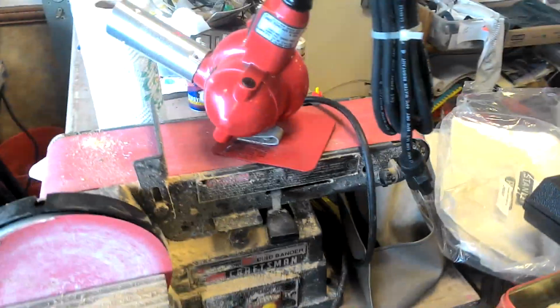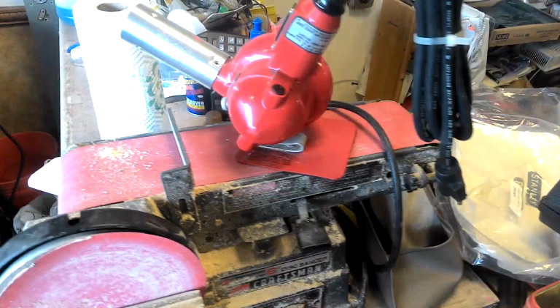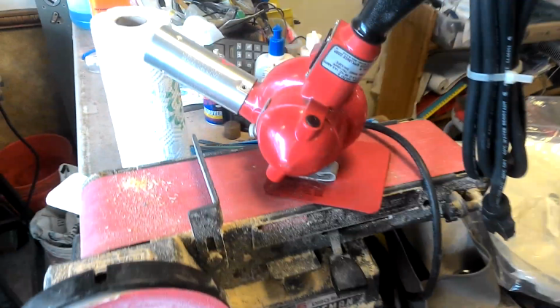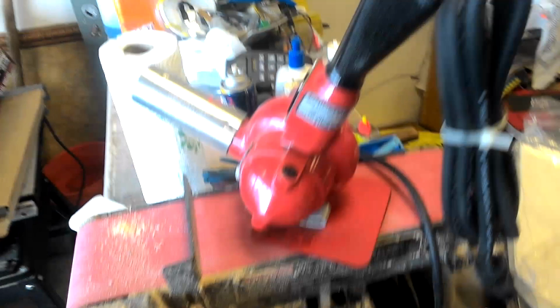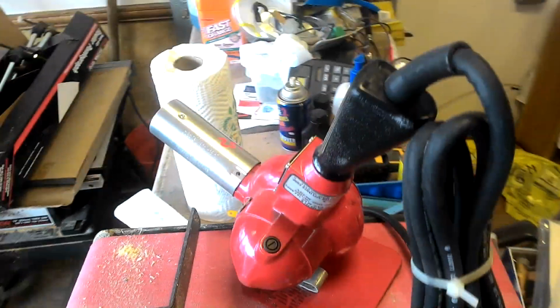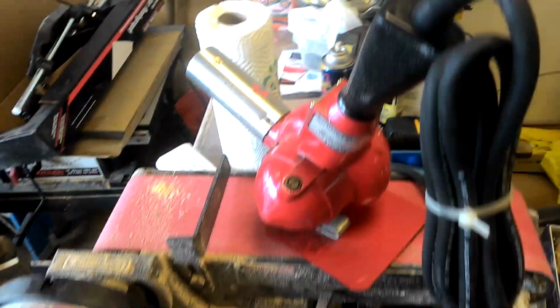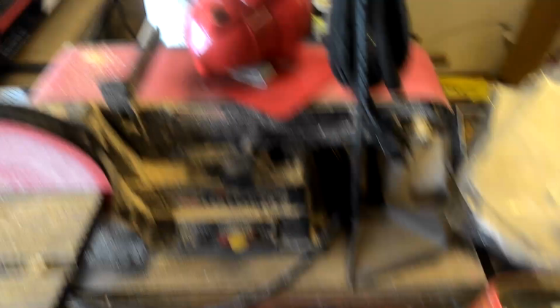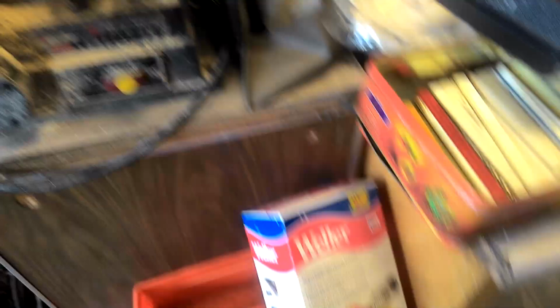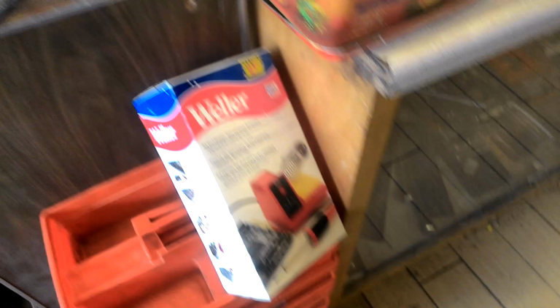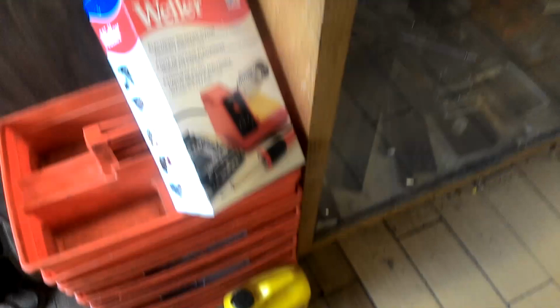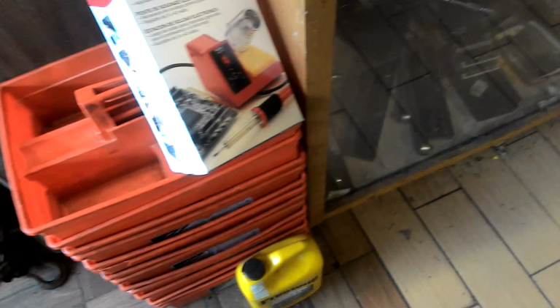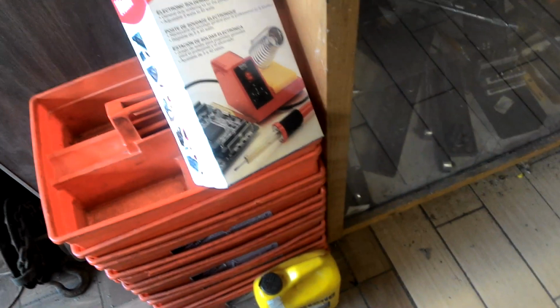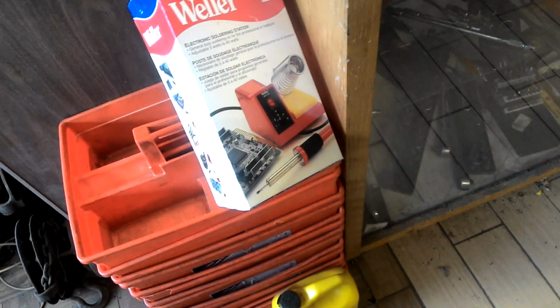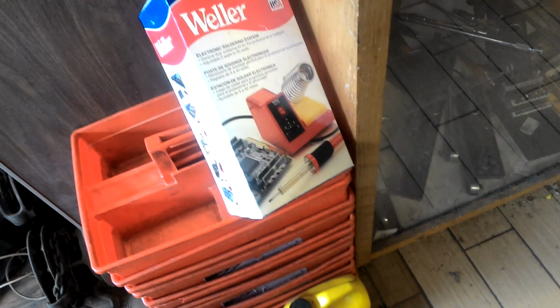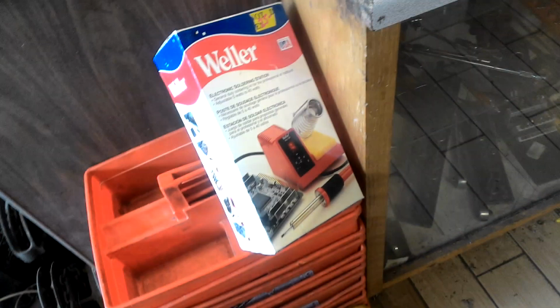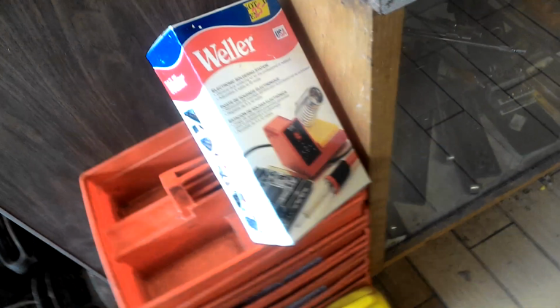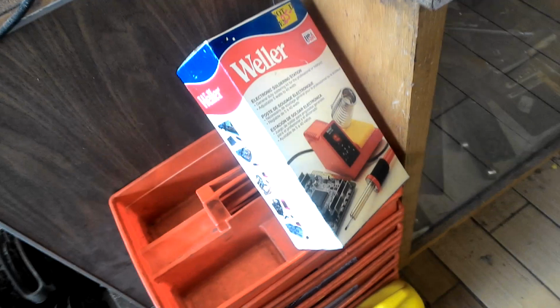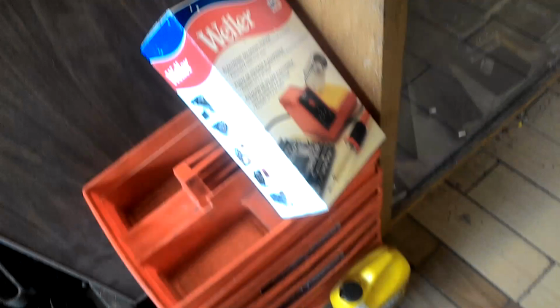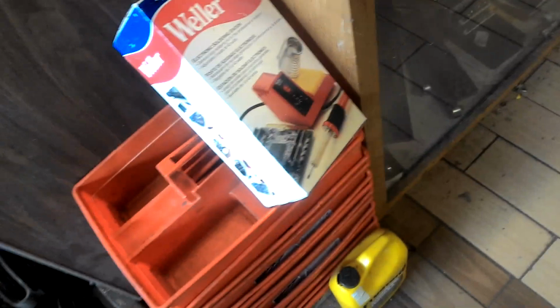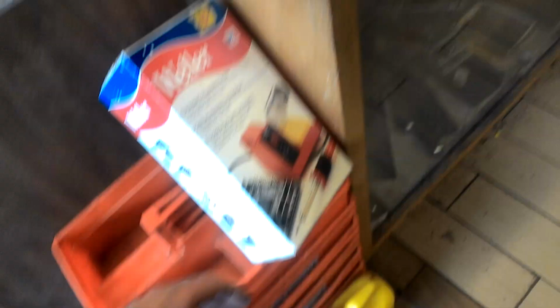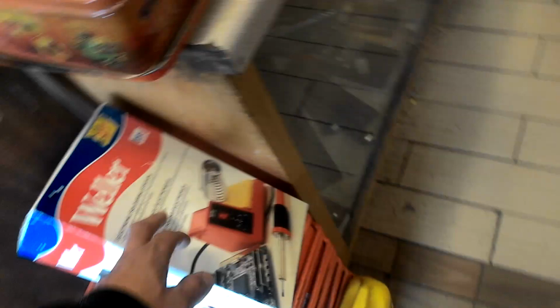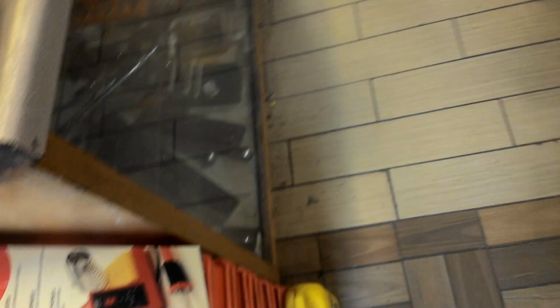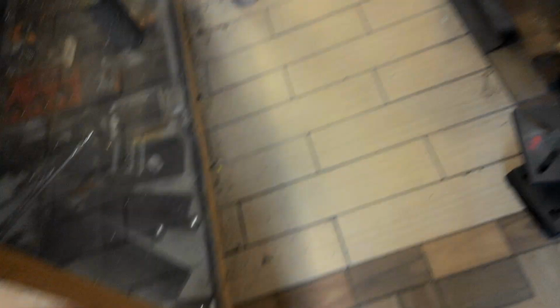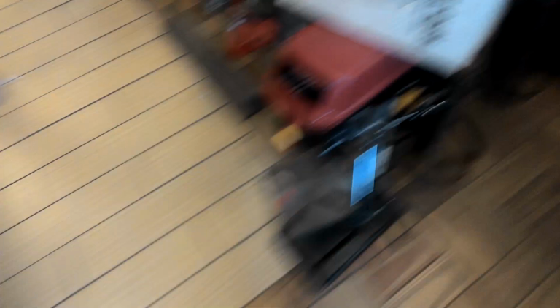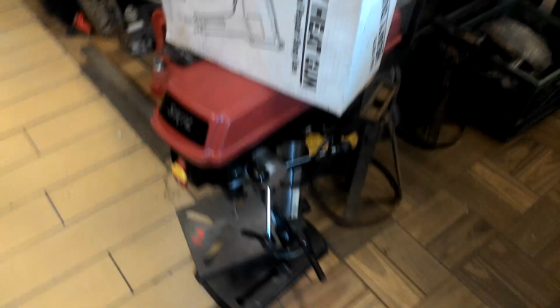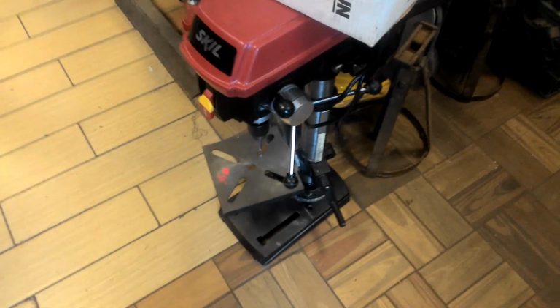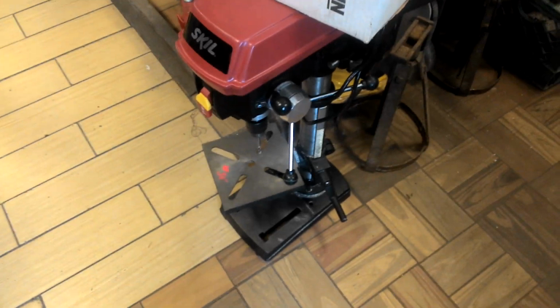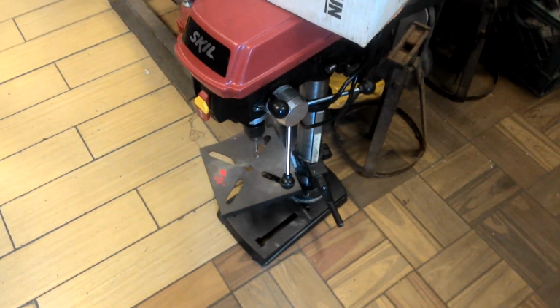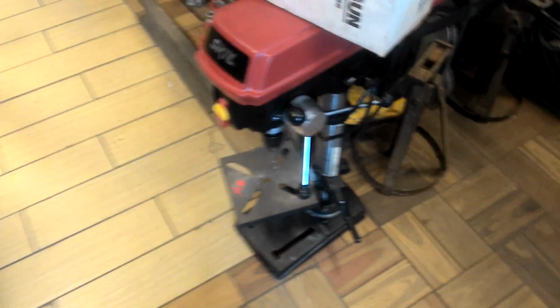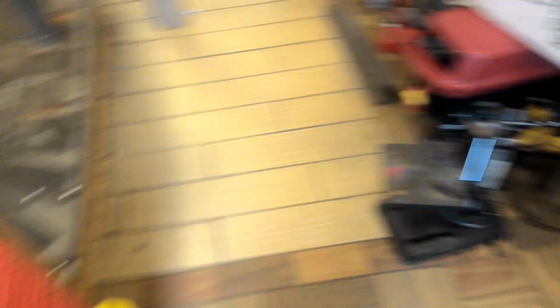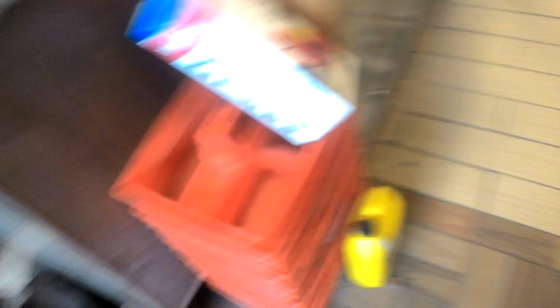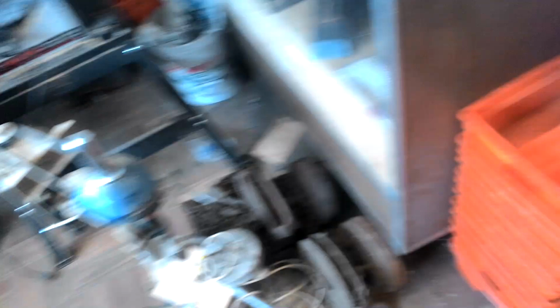Heat gun, $25.00. And a Weller soldering station, $25.00 — I believe this is new in the box. Skill Drill Press, $50.00.